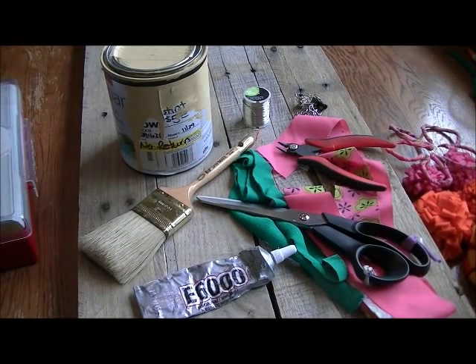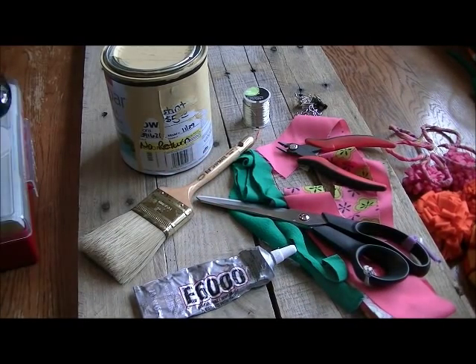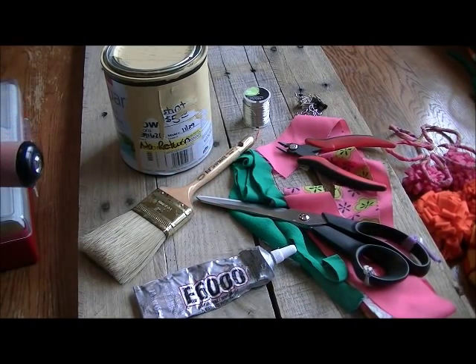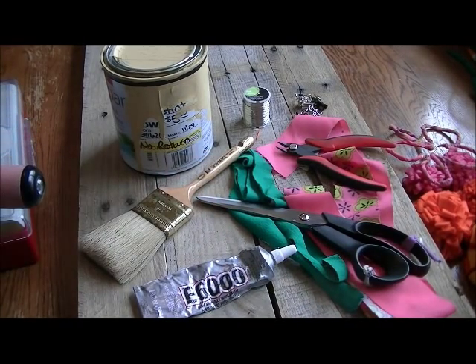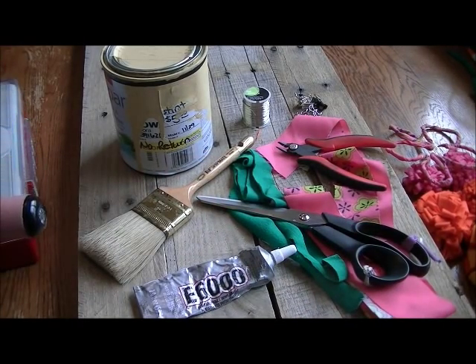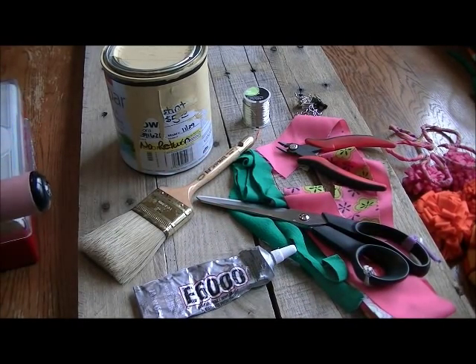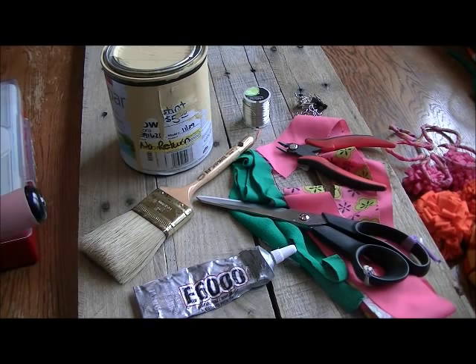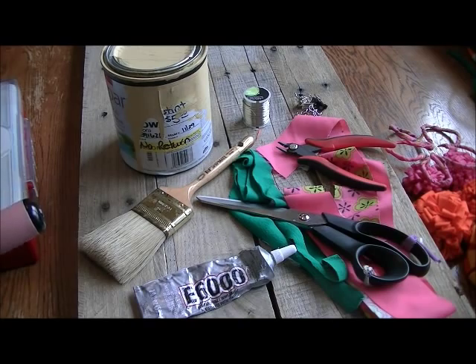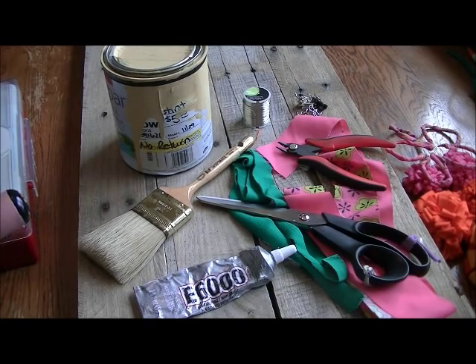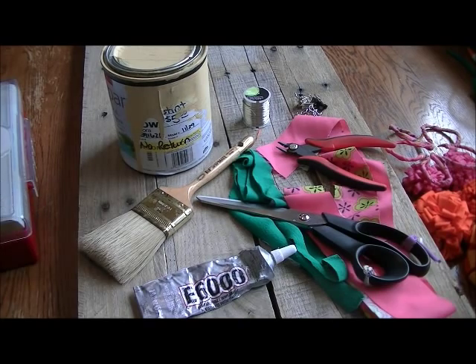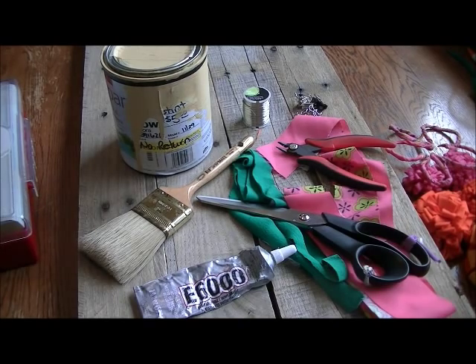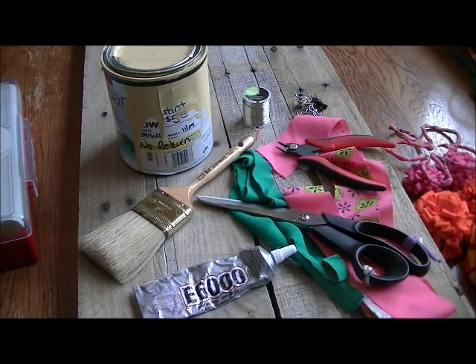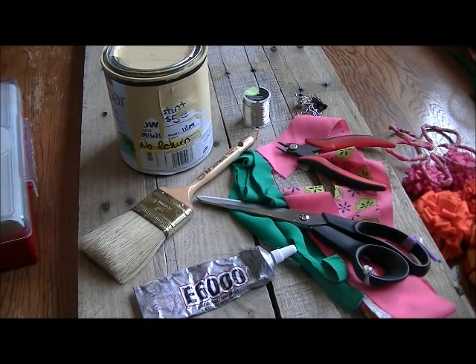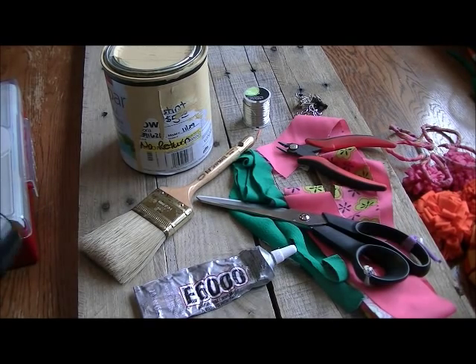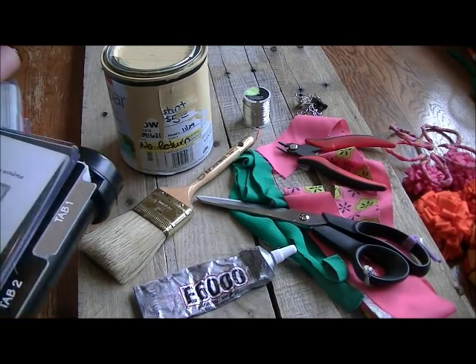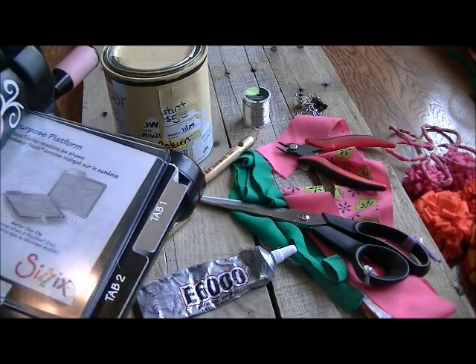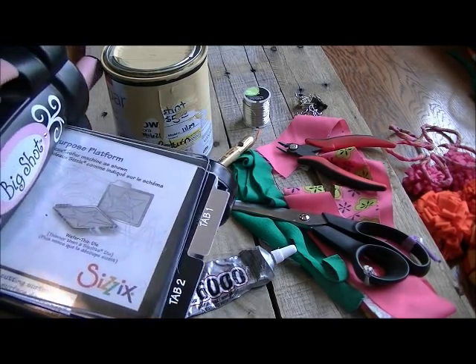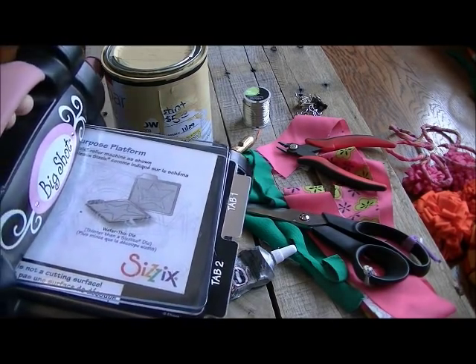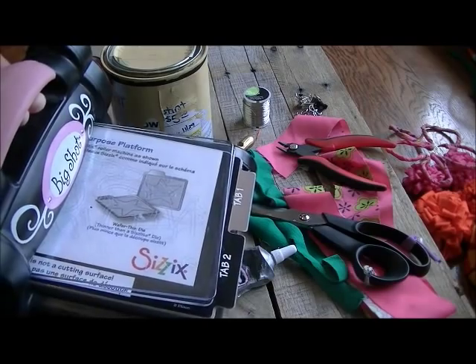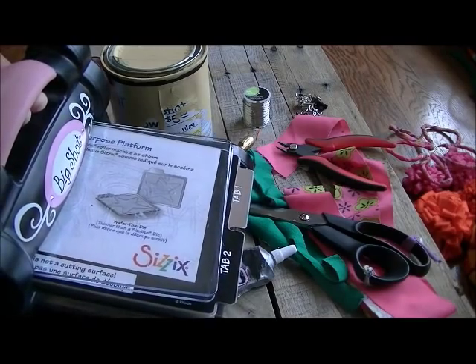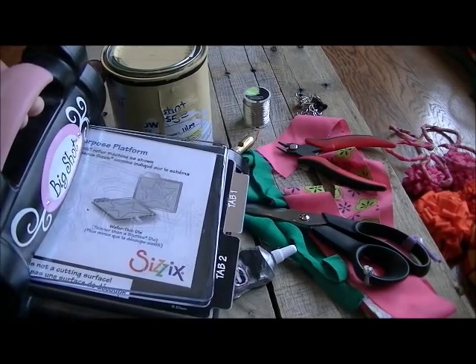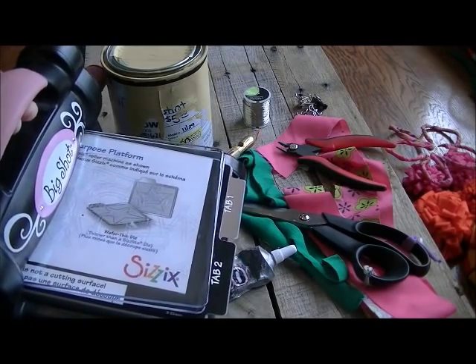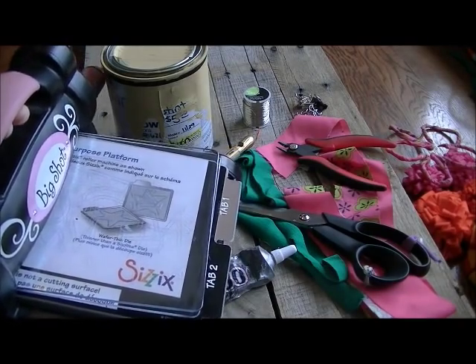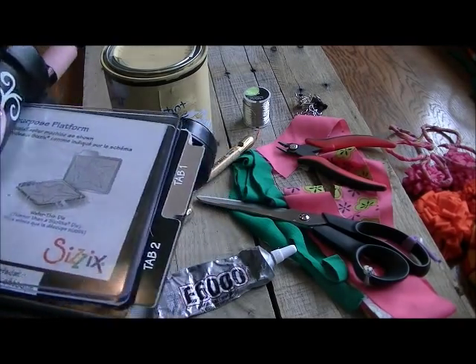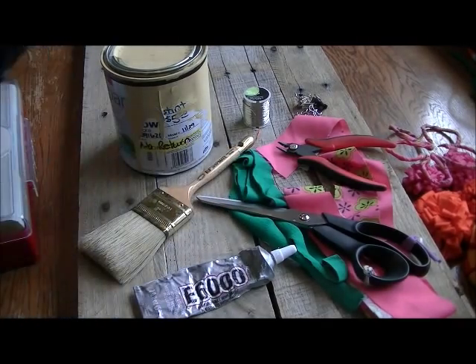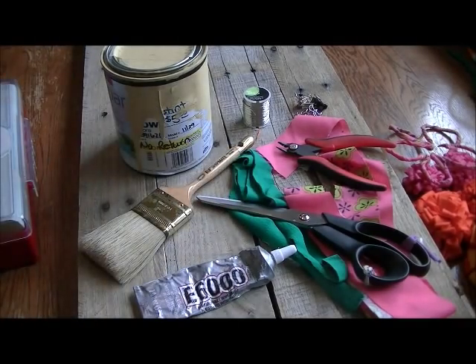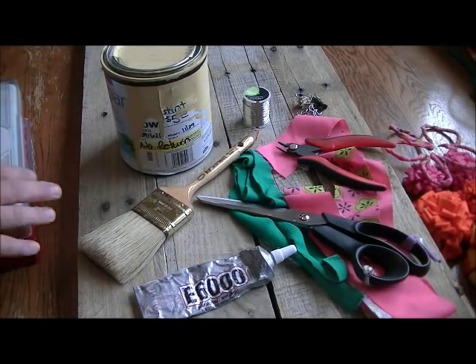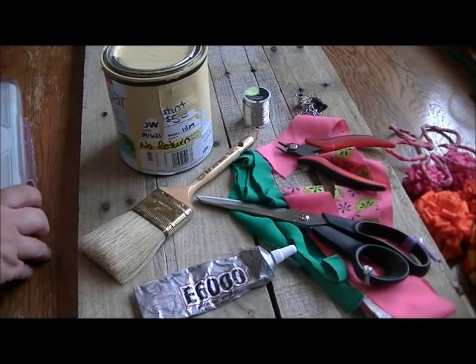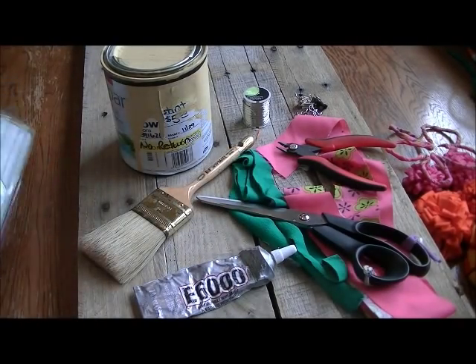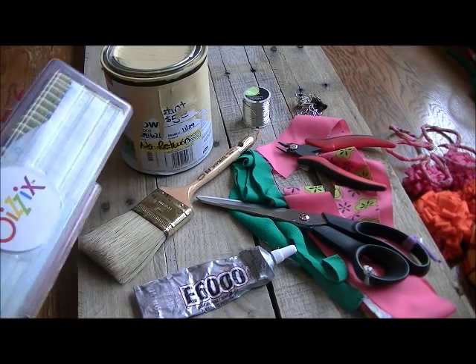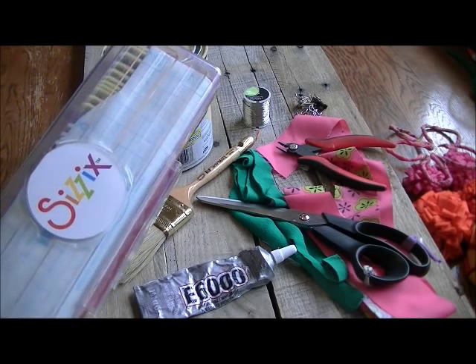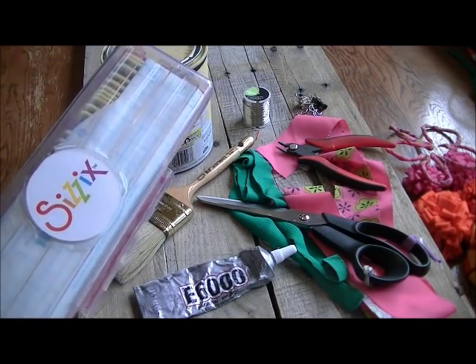I'm not a very good freehand drawing or letter-writing kind of person, so I am using my Big Shot — it's just a die-cutting machine — to do my letters with. And these are the letters I'm using.